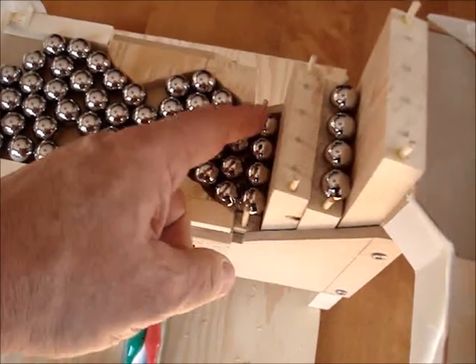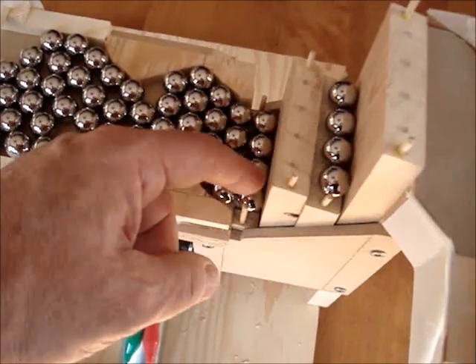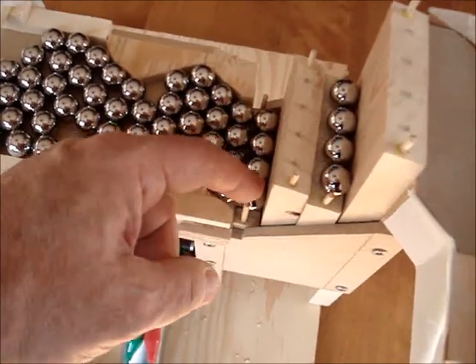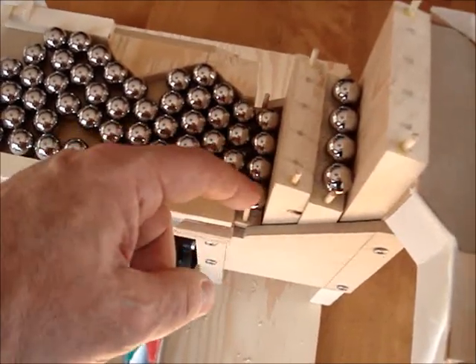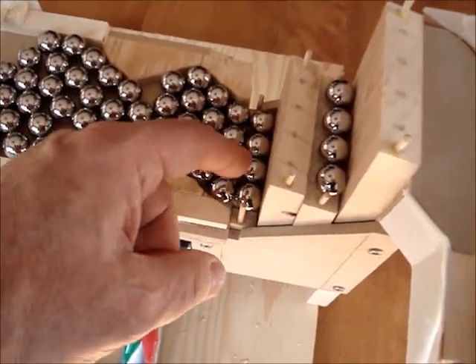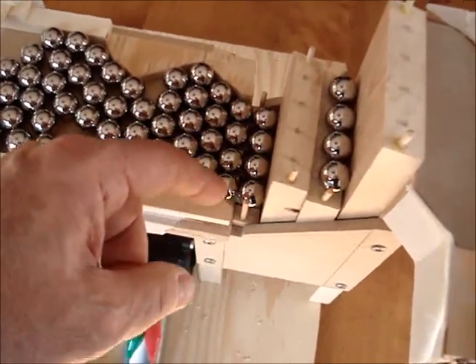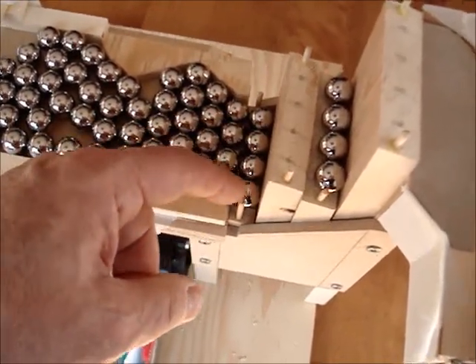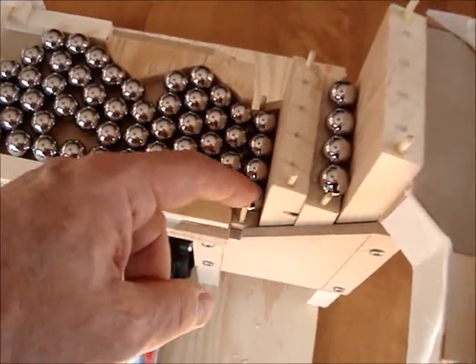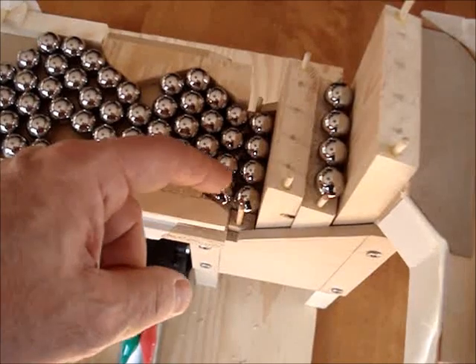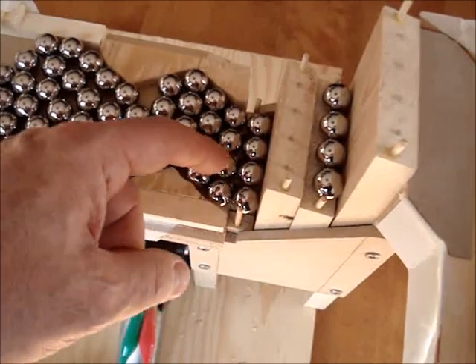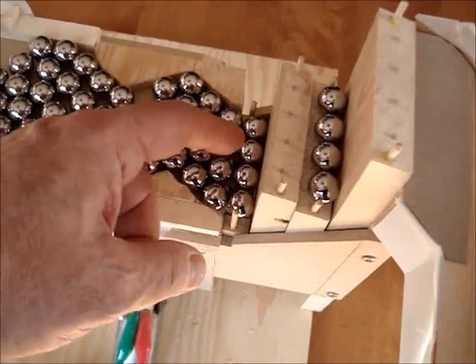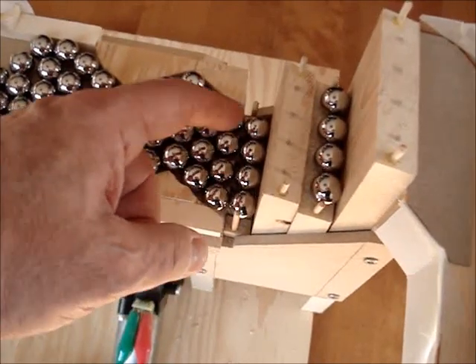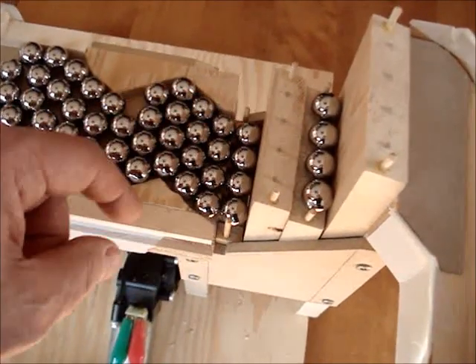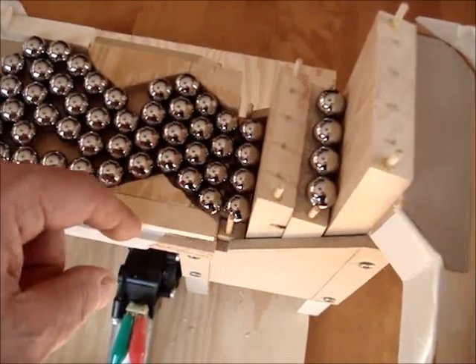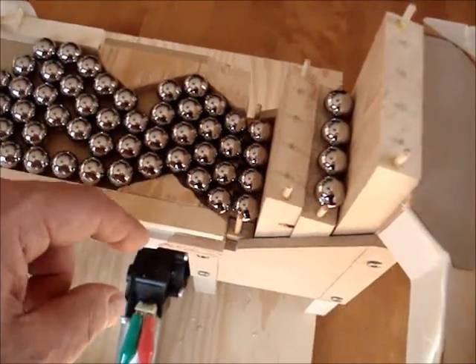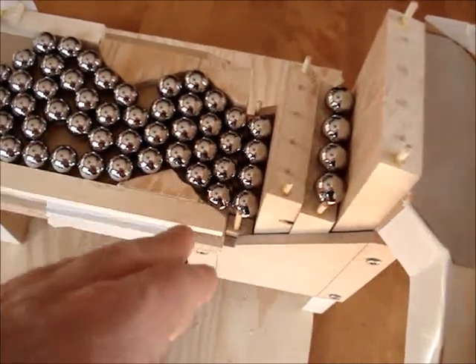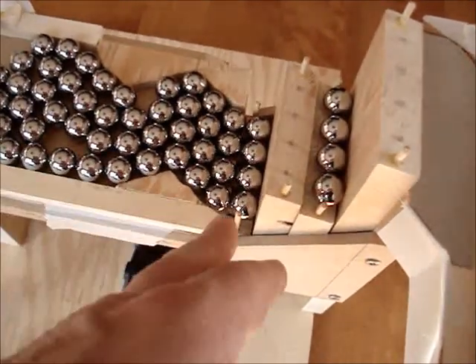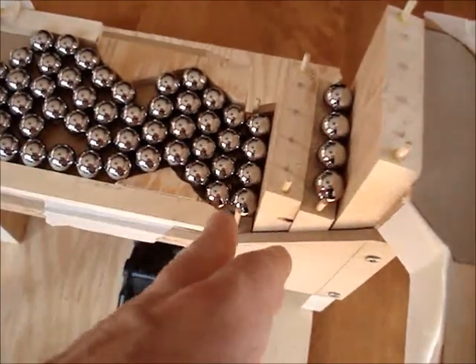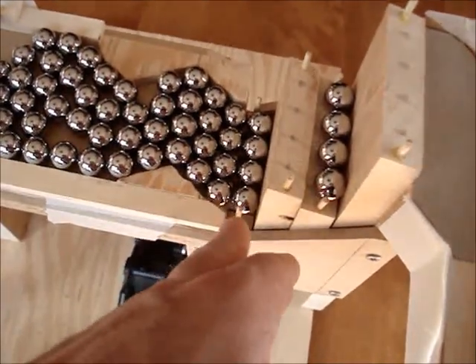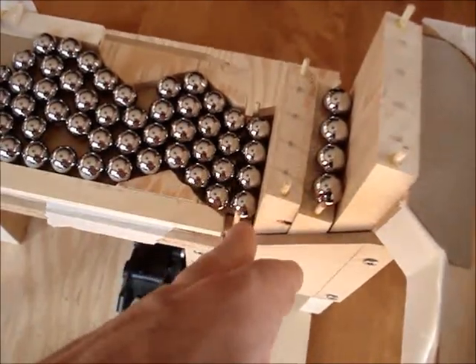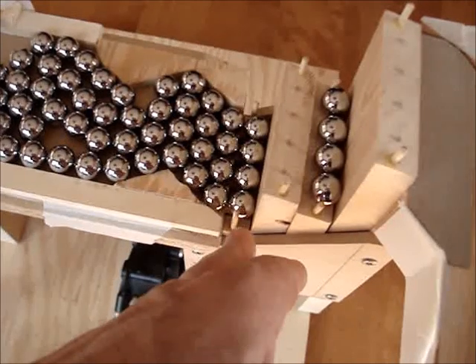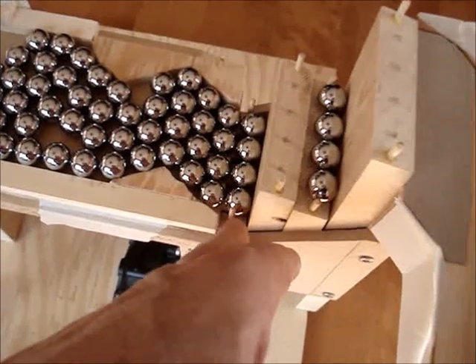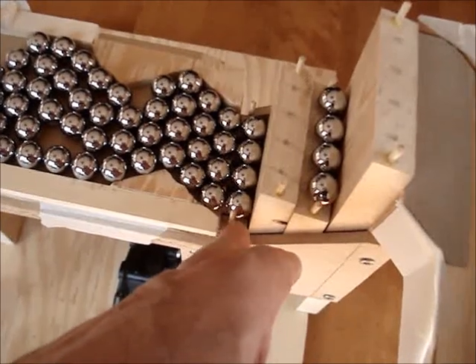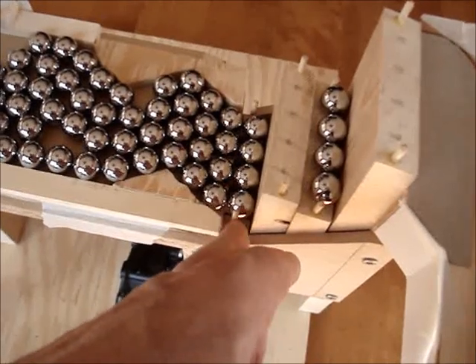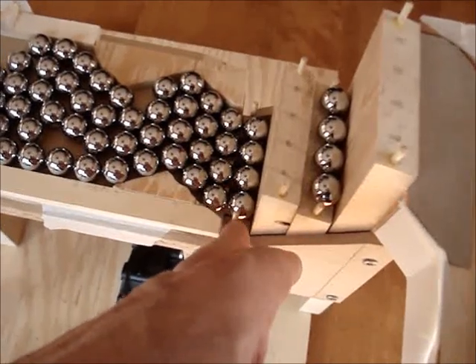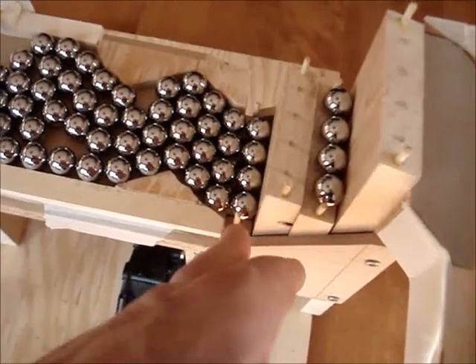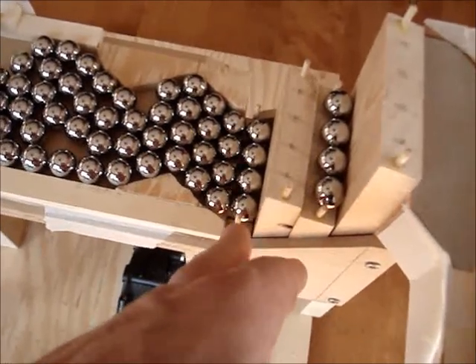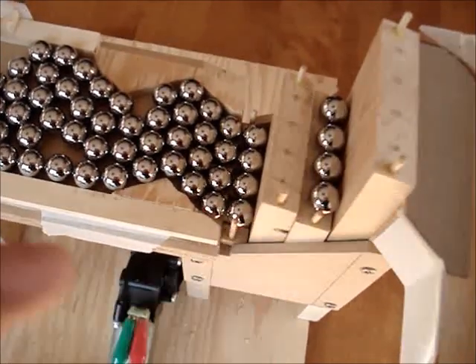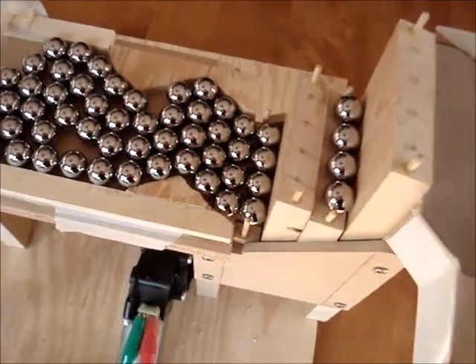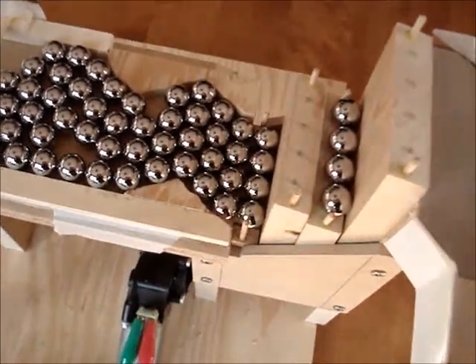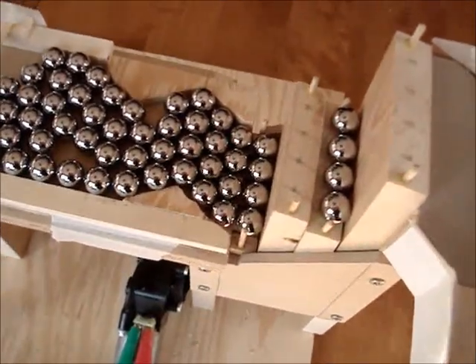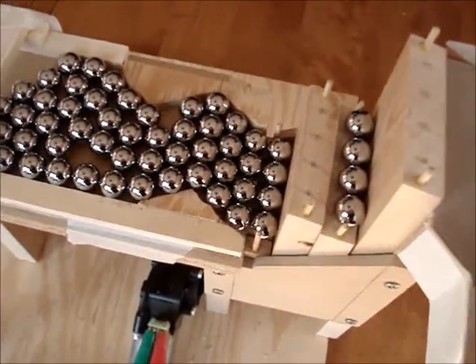This marble is supported by these two. Now, the very last row — or the first row — is still one-on-one with the second row, because the width of this first step has to be one marble width. But we'll show it to you in action.